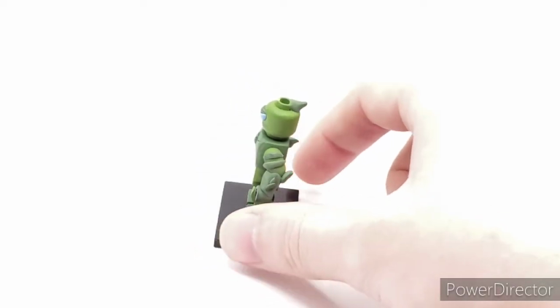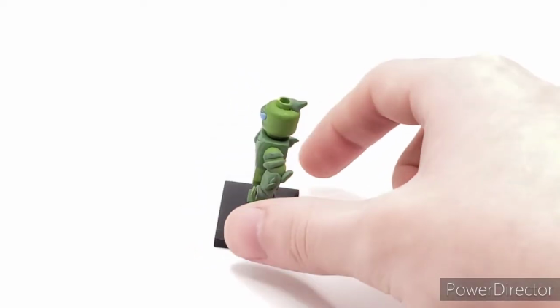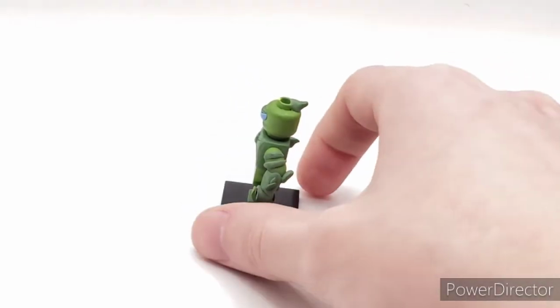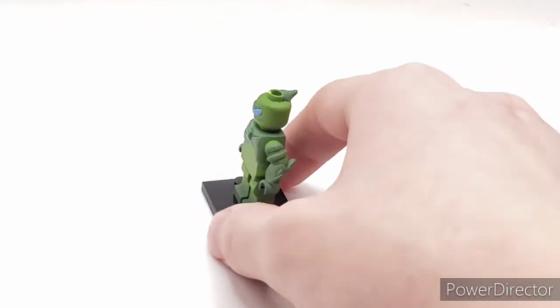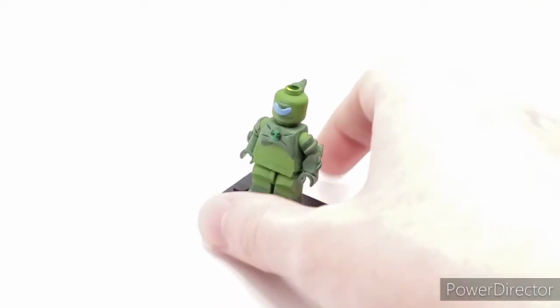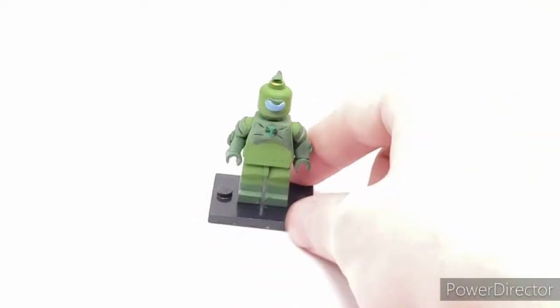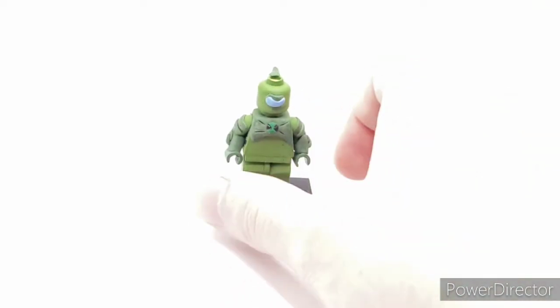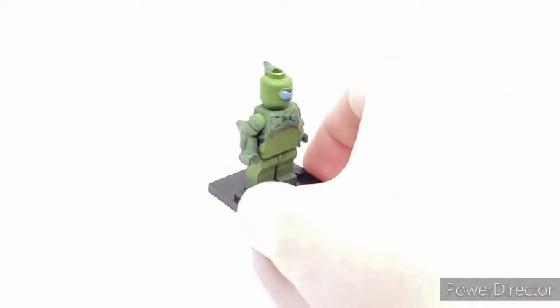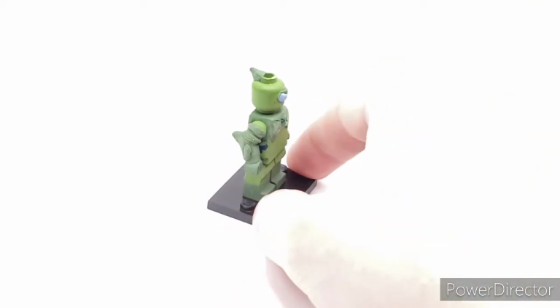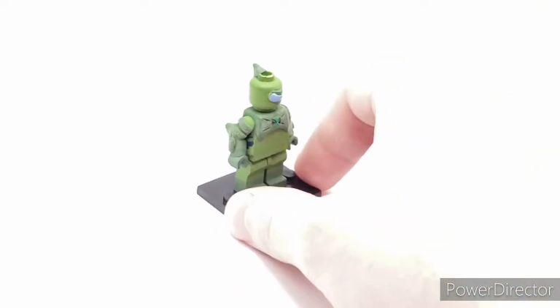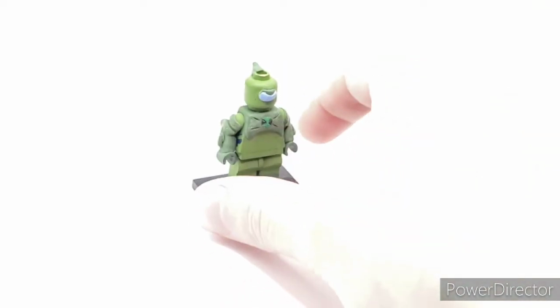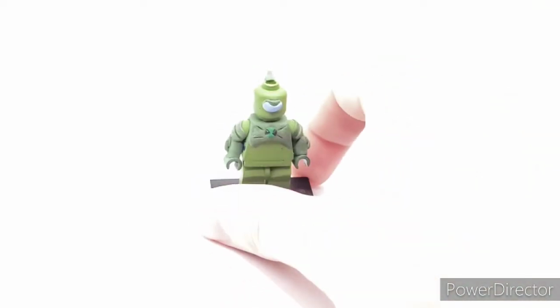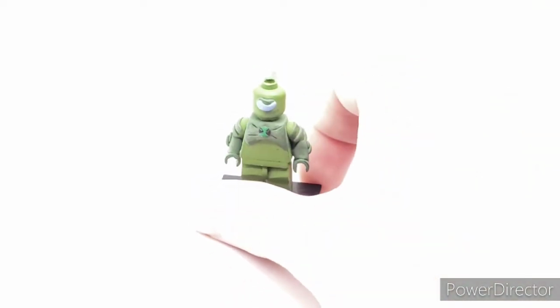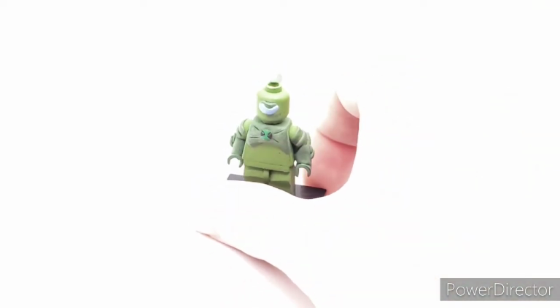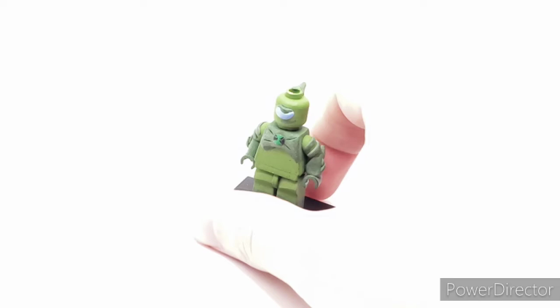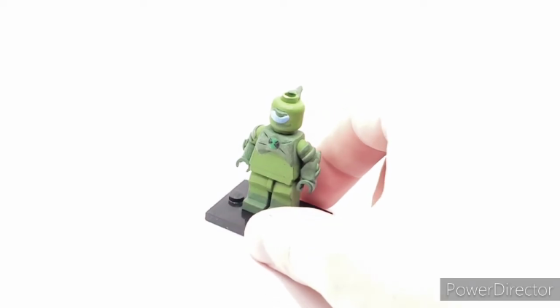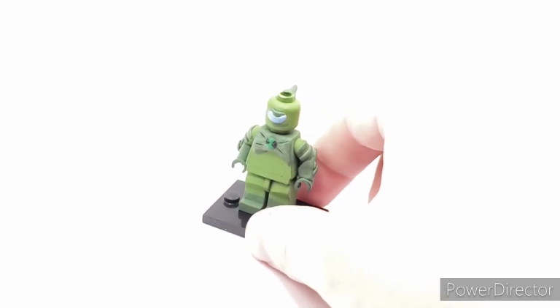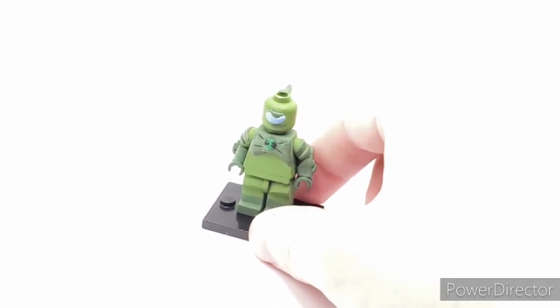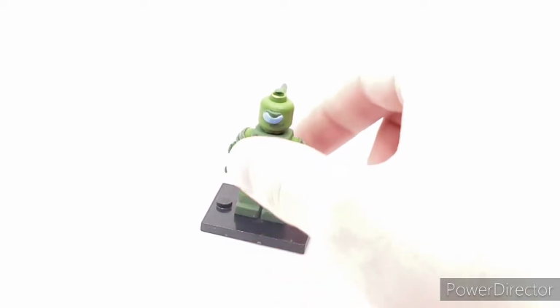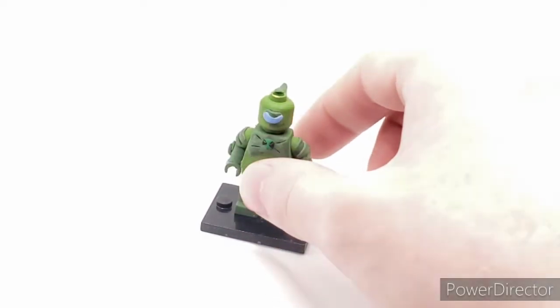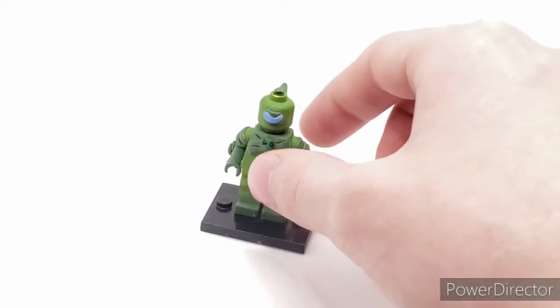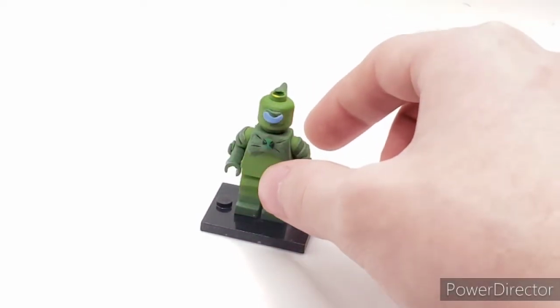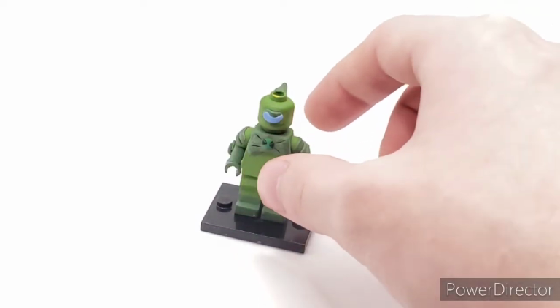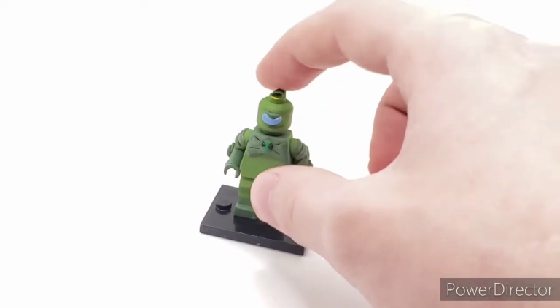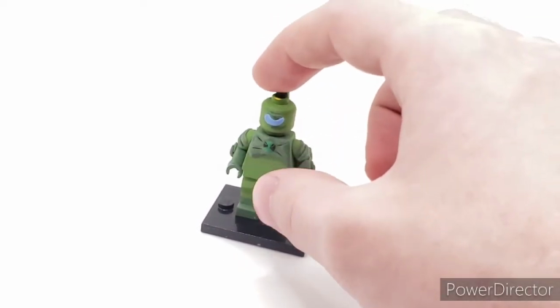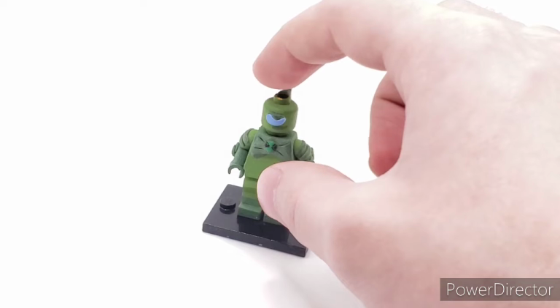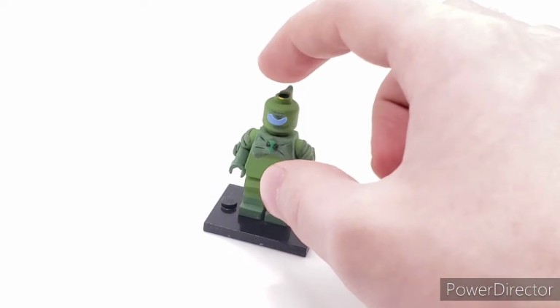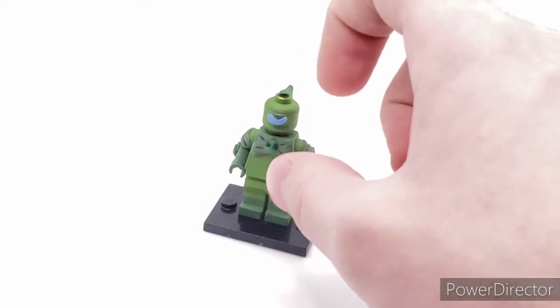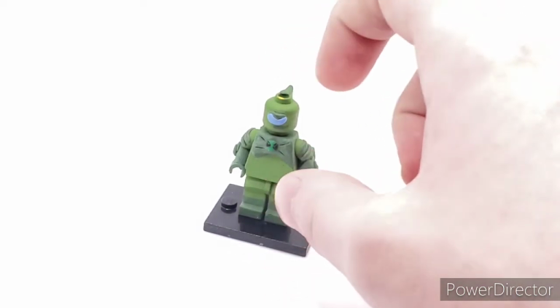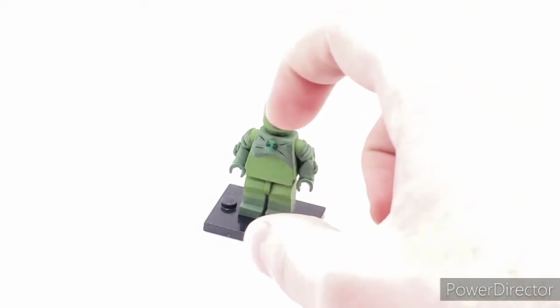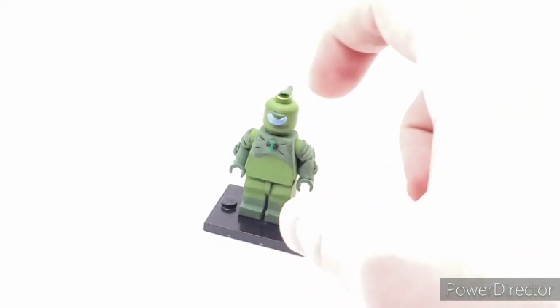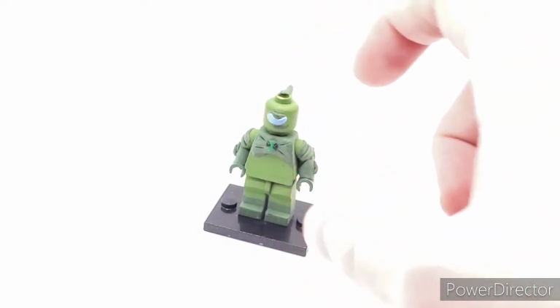His arms are basically the same on each side, except one's a little bit more sloppy on the left, but they still look good. Marsh green and palm leaf, new shamrock for the Omnitrix in black. There's a big chip right here, a blue eye, and a green smirk.